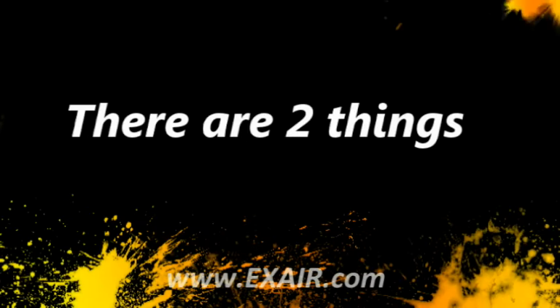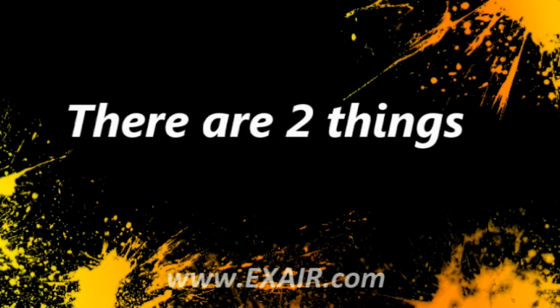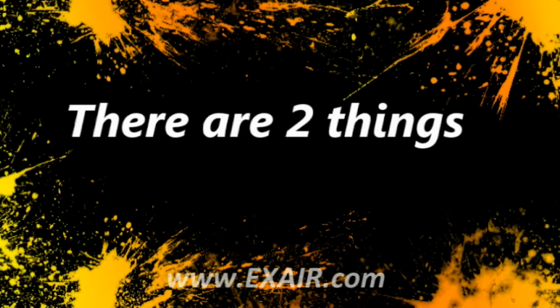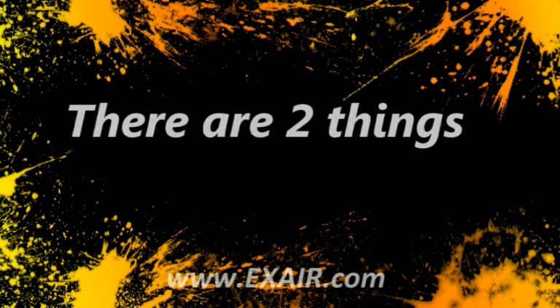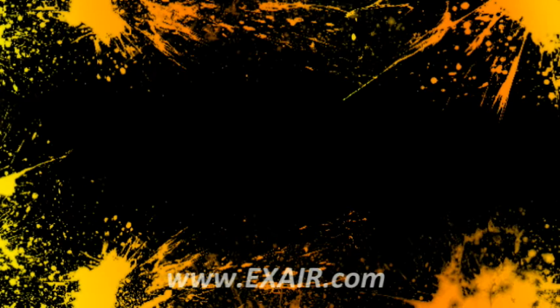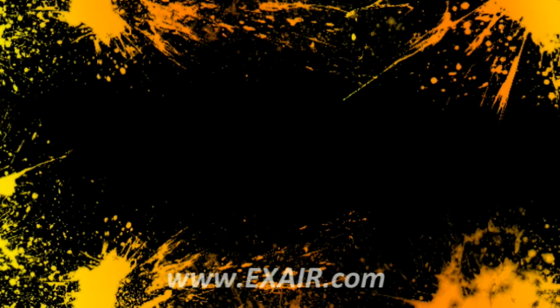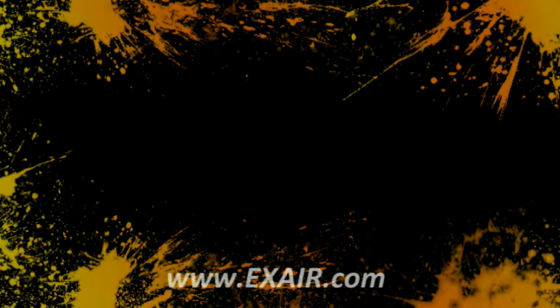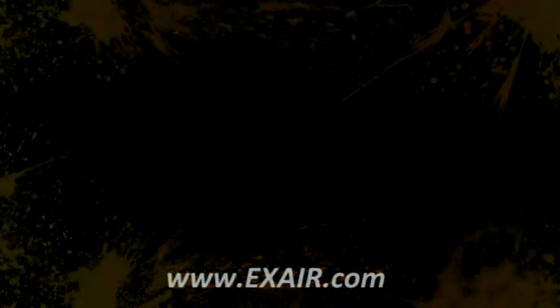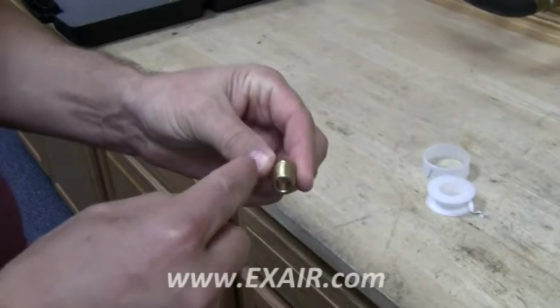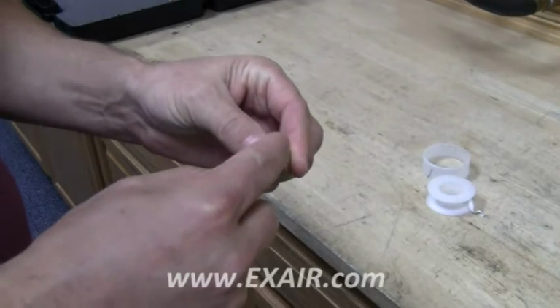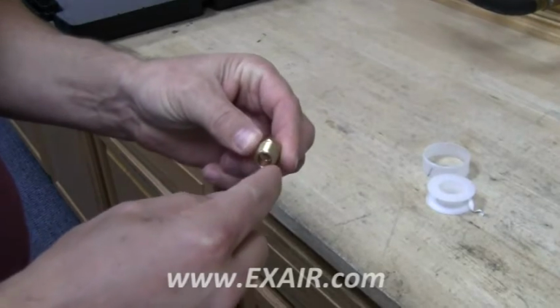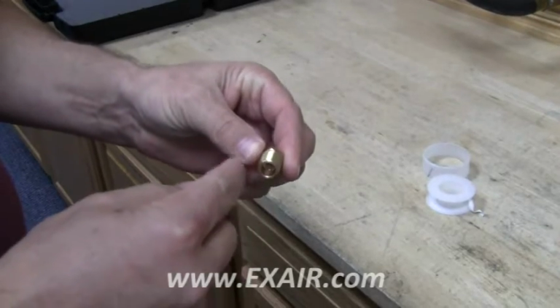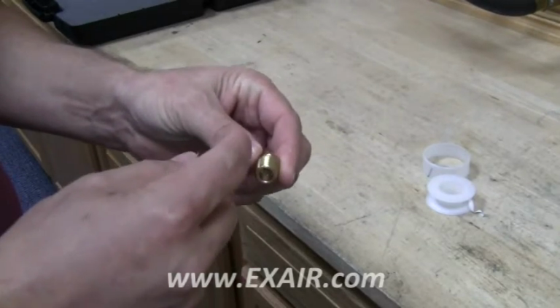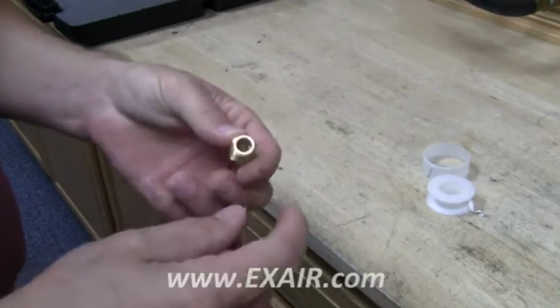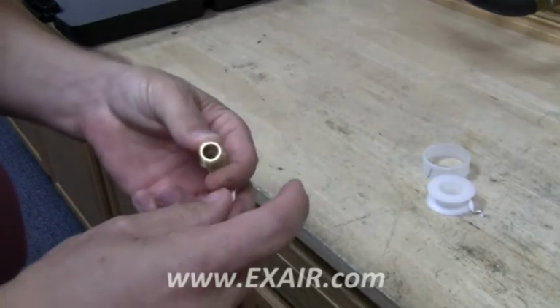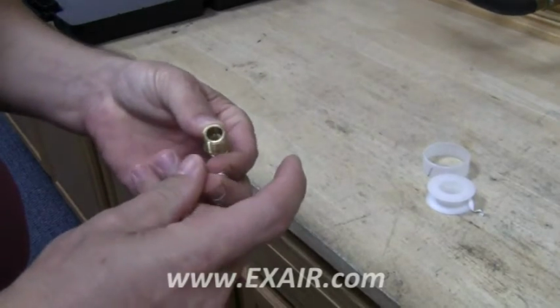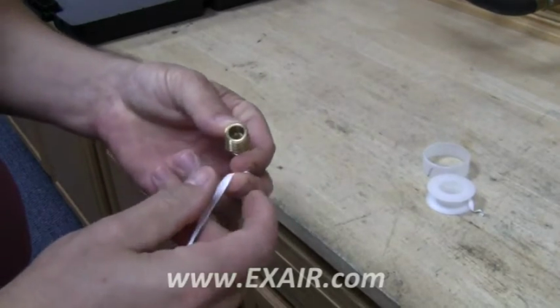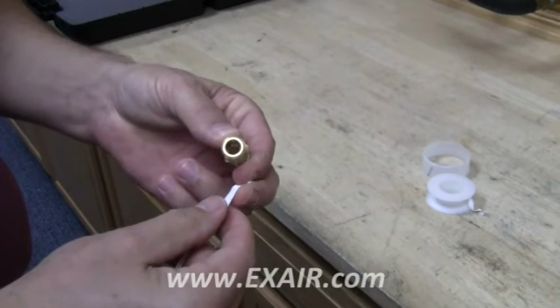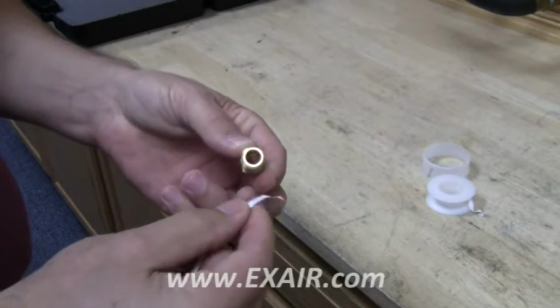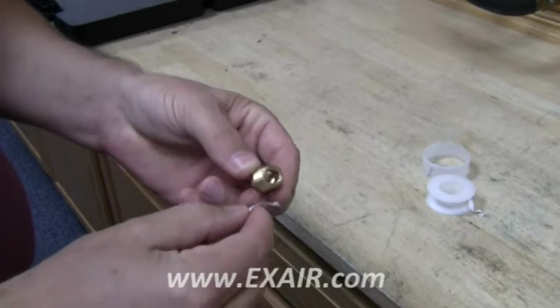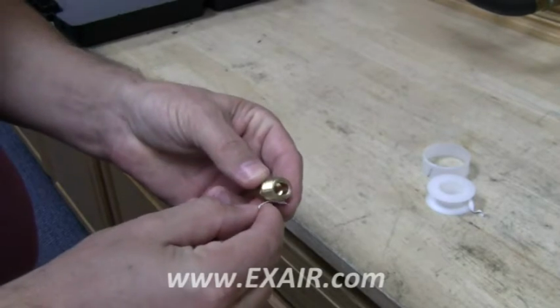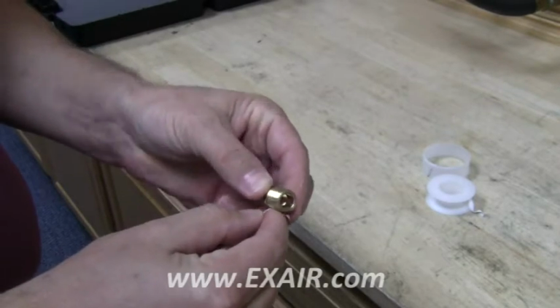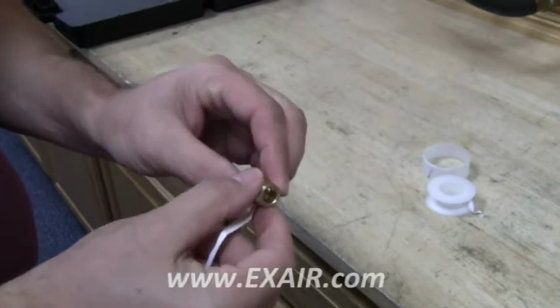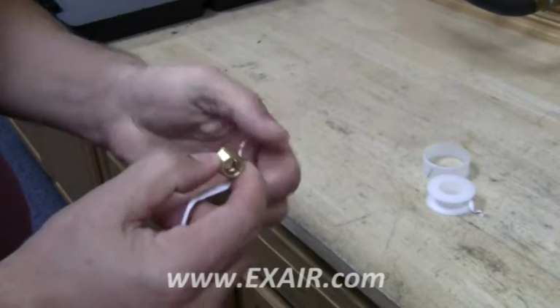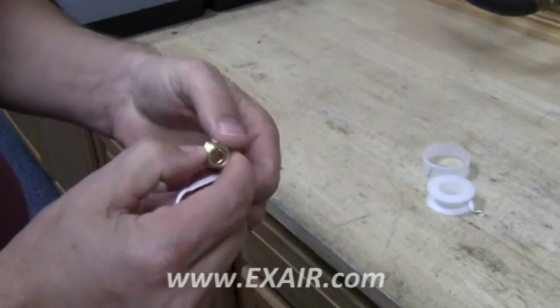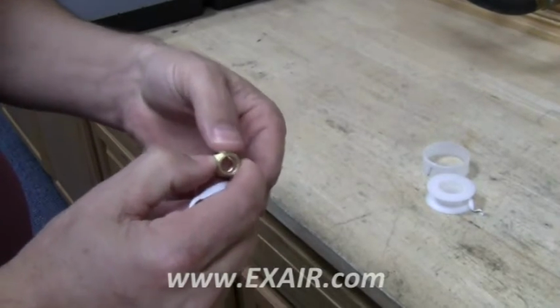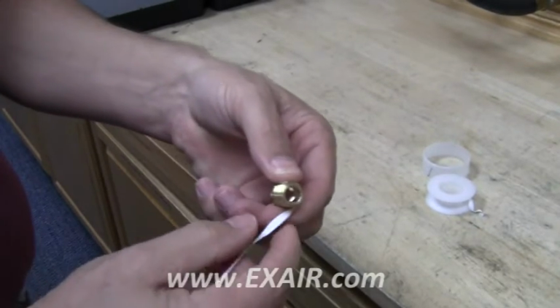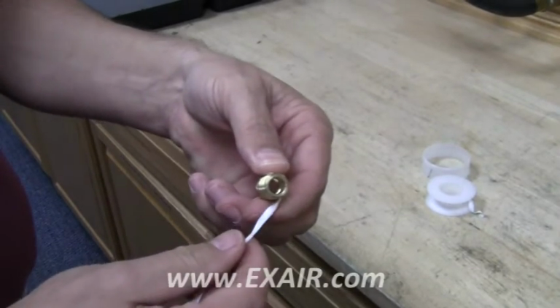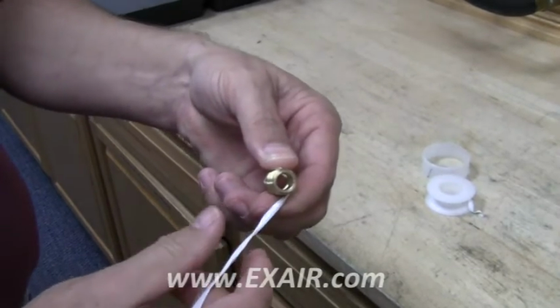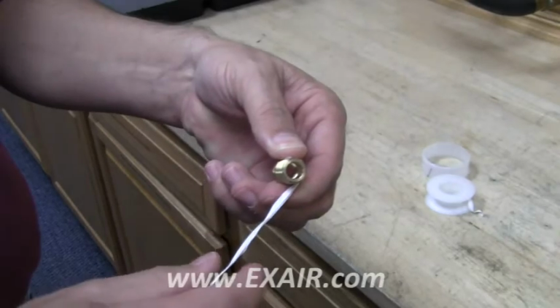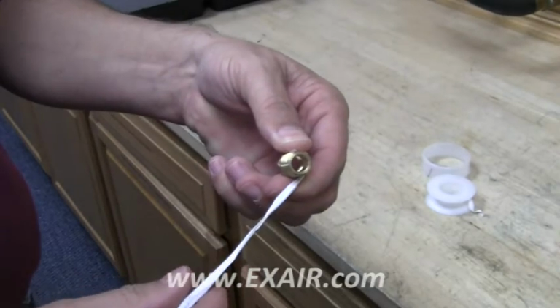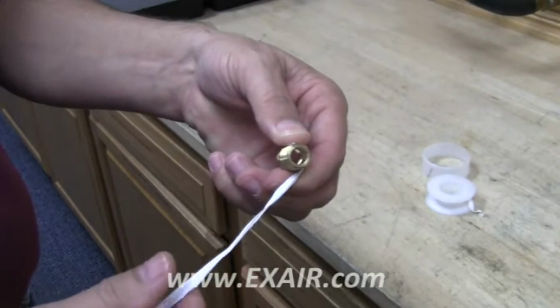Two very important steps in using PTFE tape. First is the direction. You want to wrap it clockwise as you face the end of the part. This will help to tighten the tape onto the thread as you are tightening the fitting into your part.